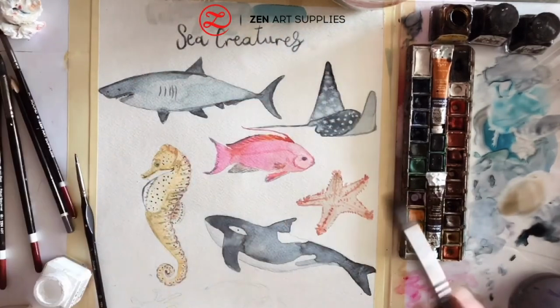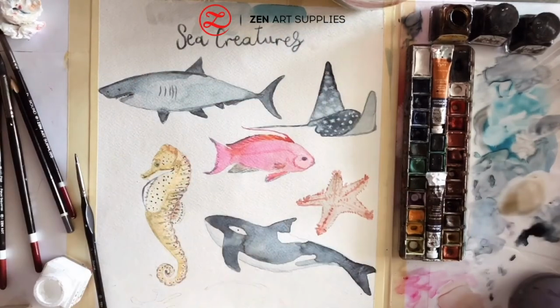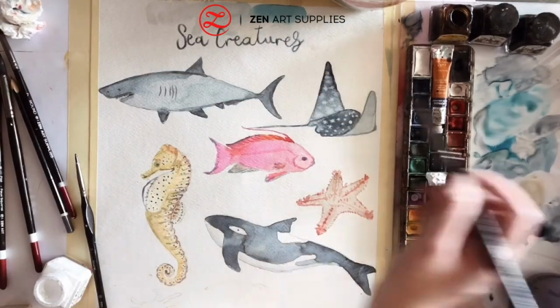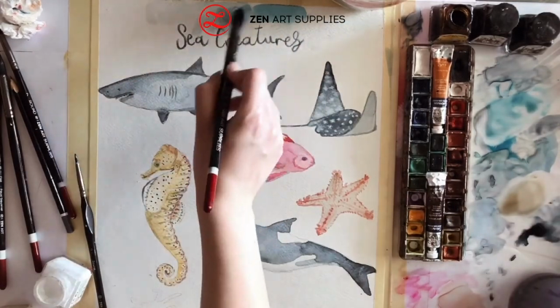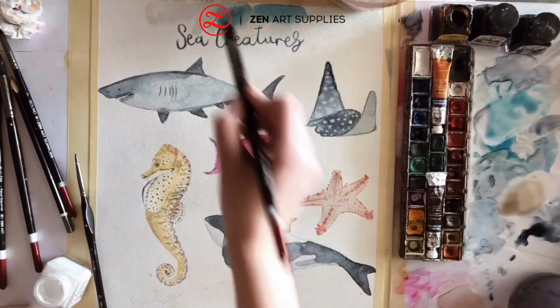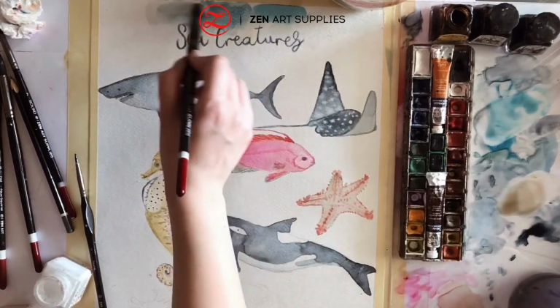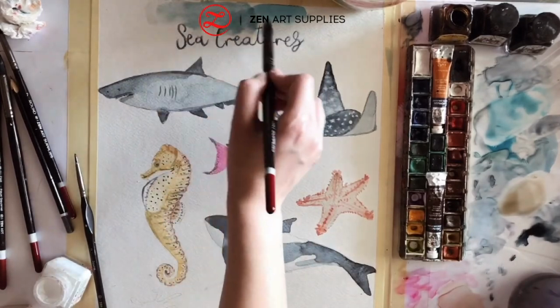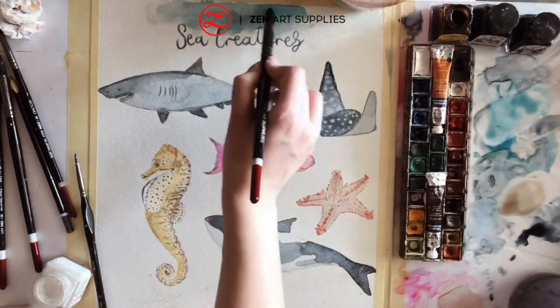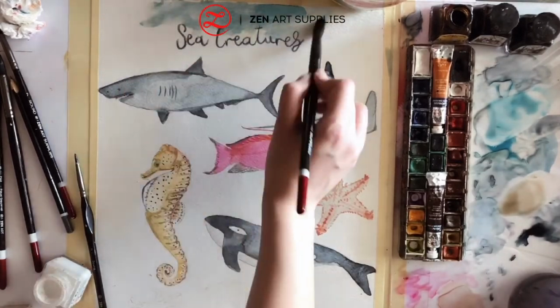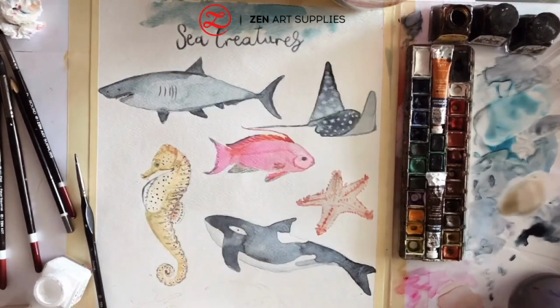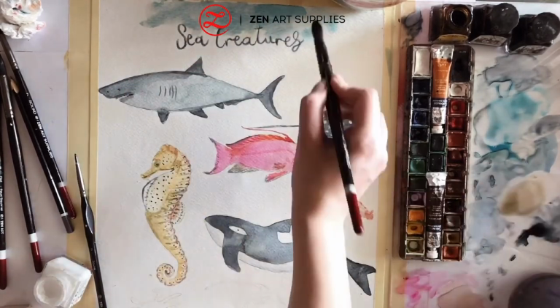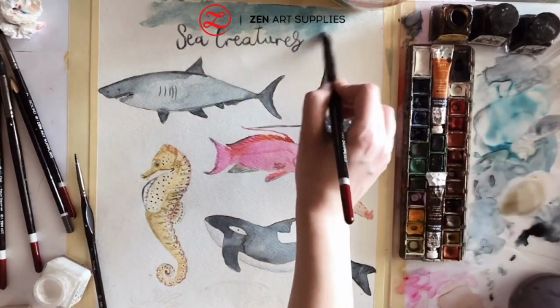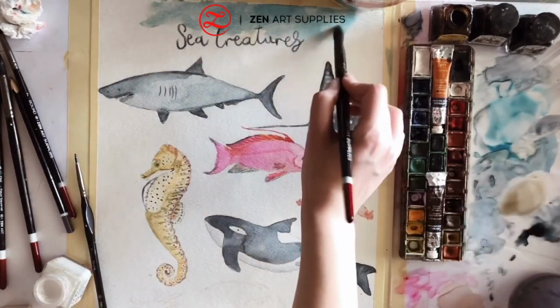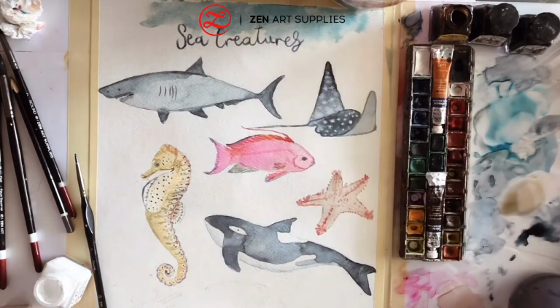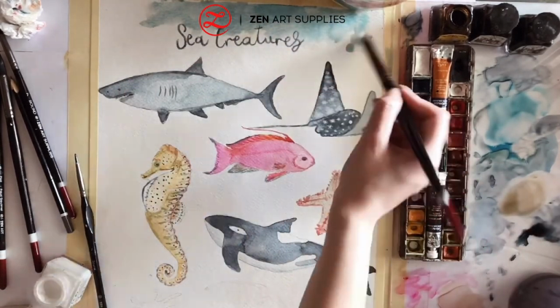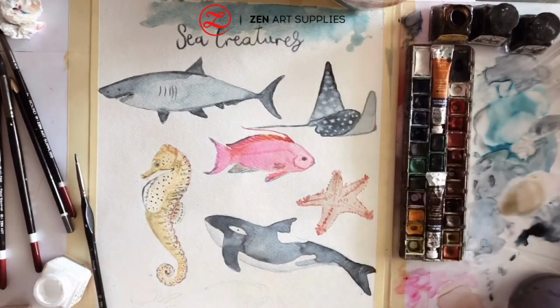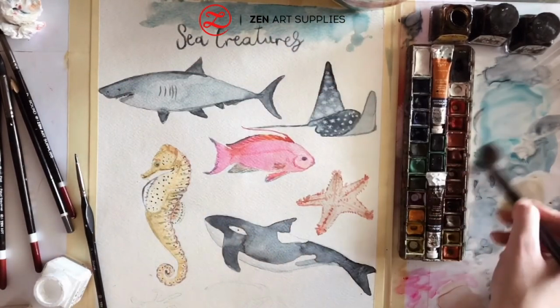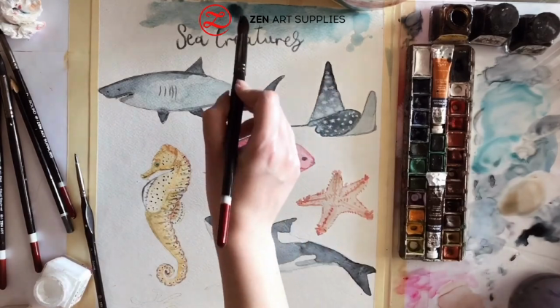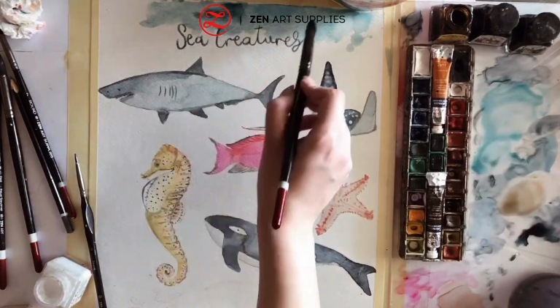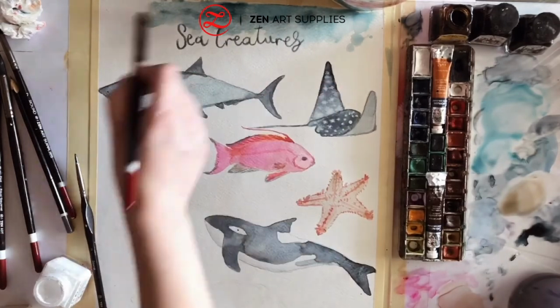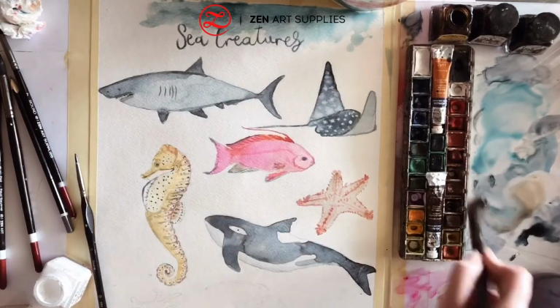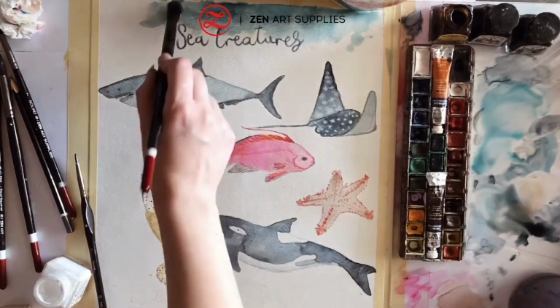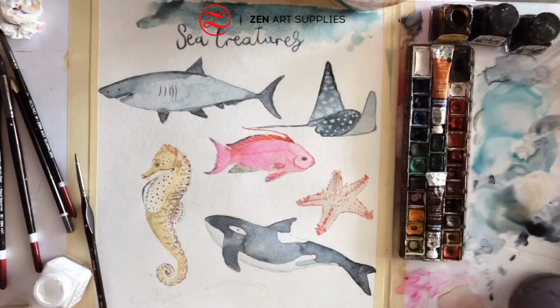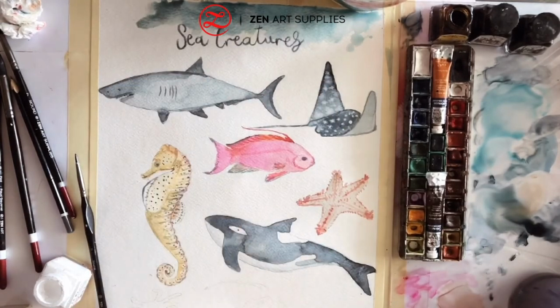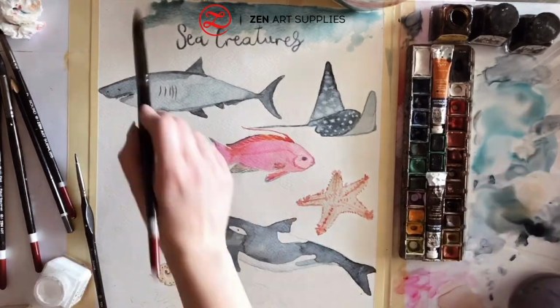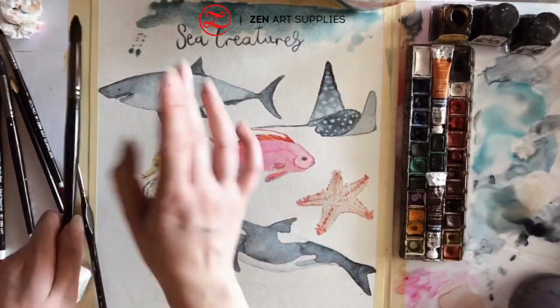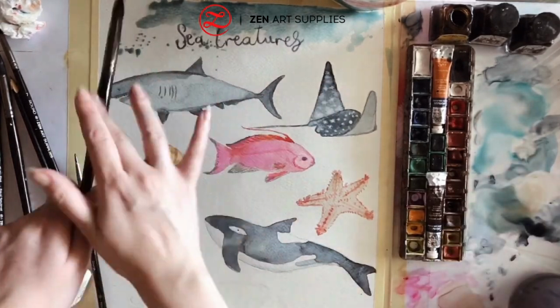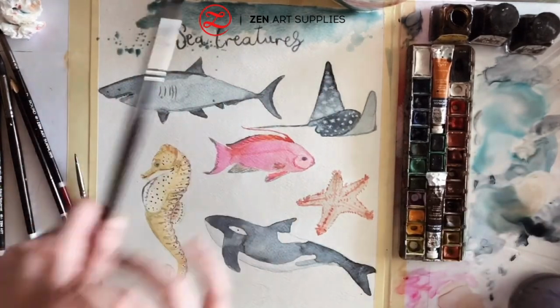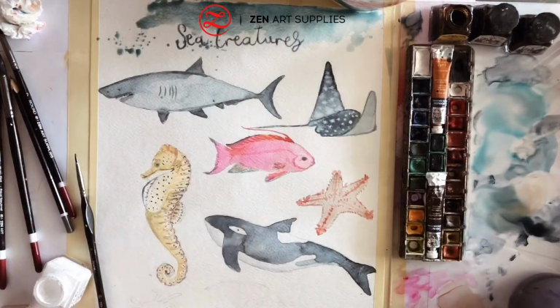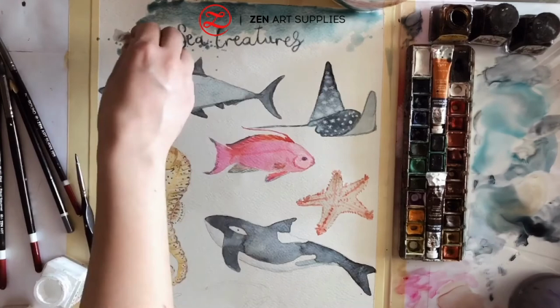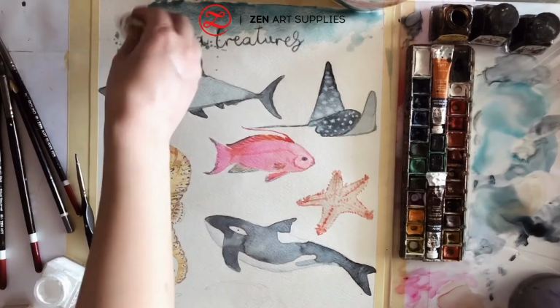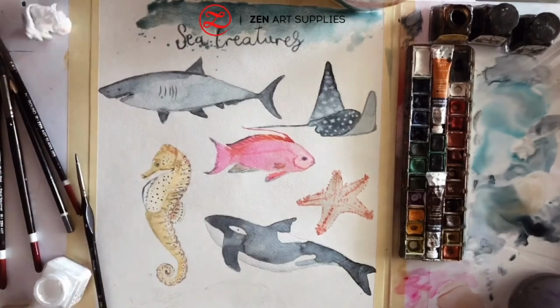Now my sea creatures are finished and I'm adding a decorative wash at the top of the painting to make it seem a little more complete.